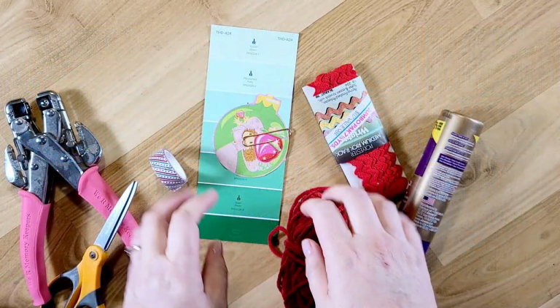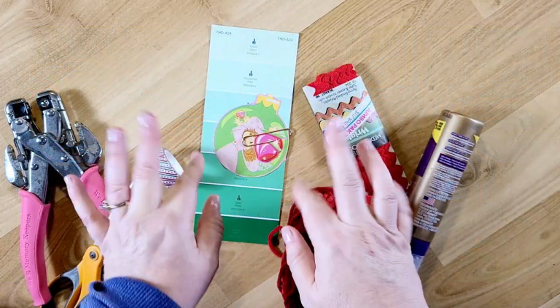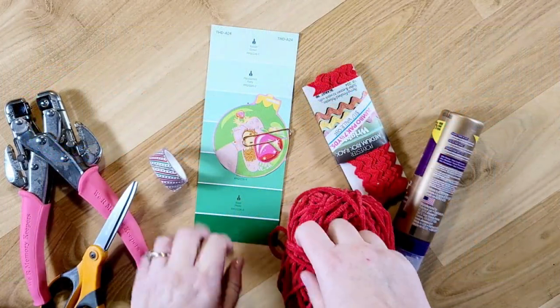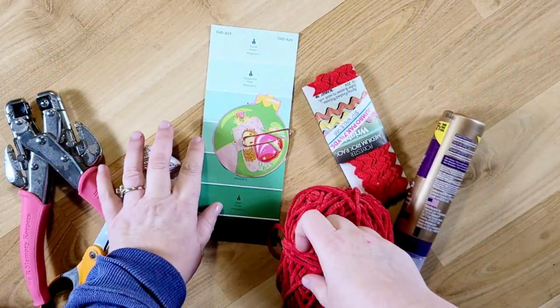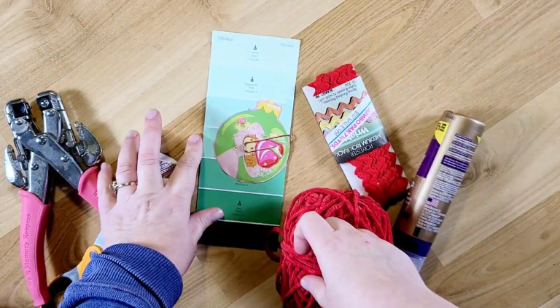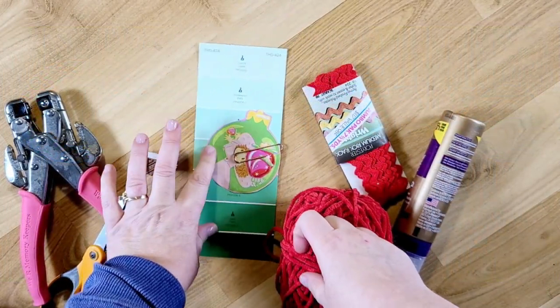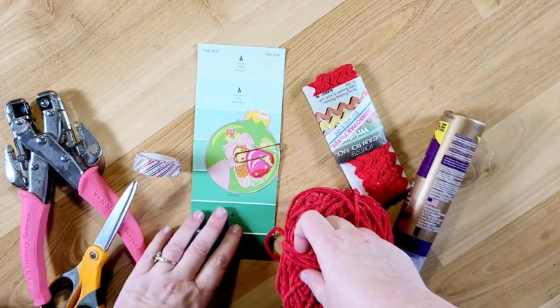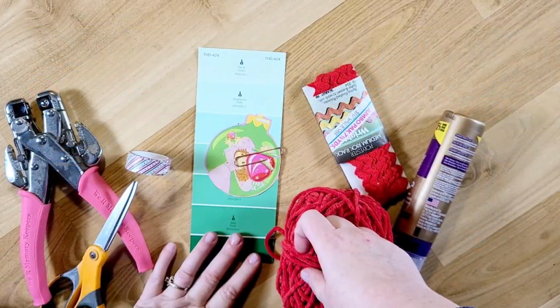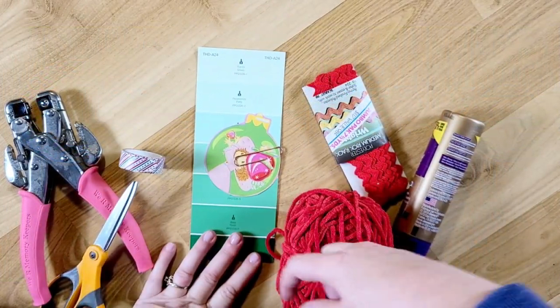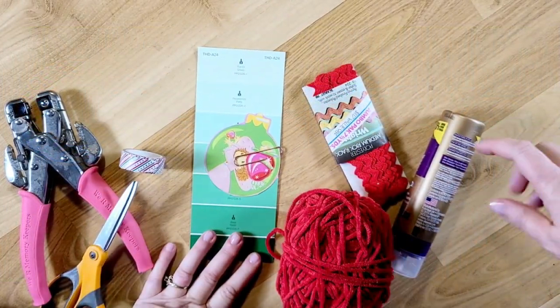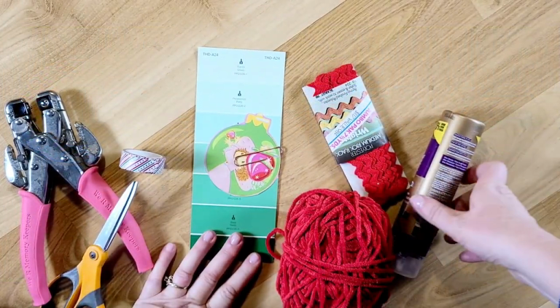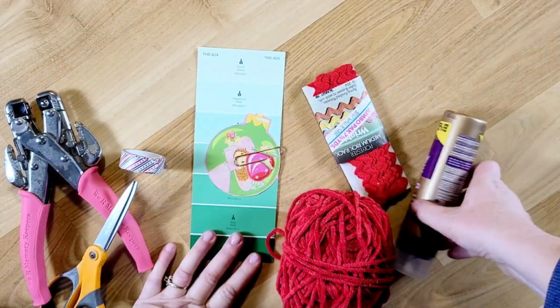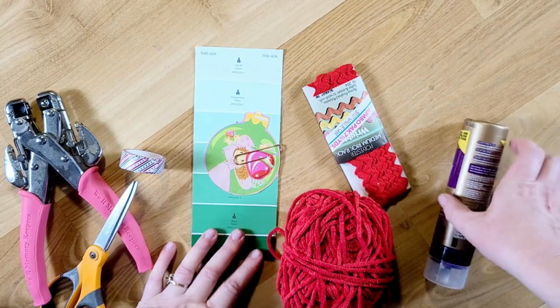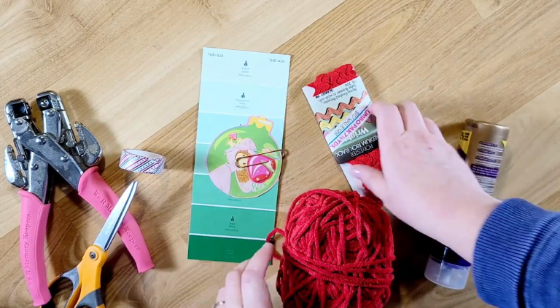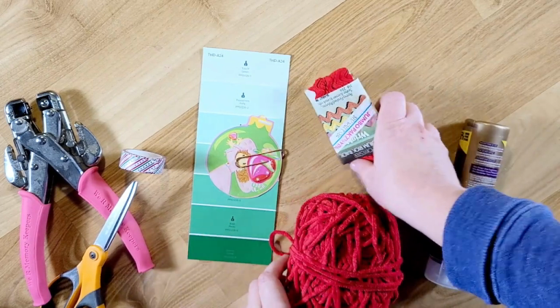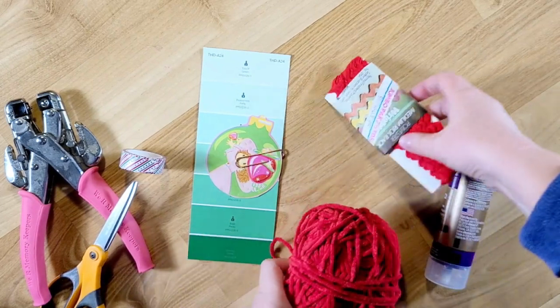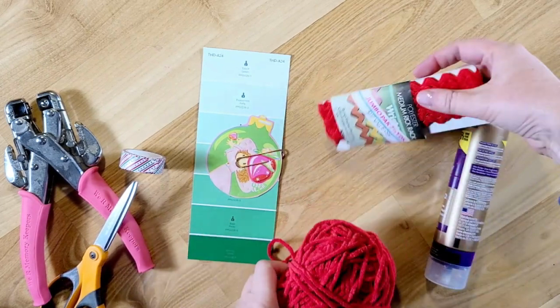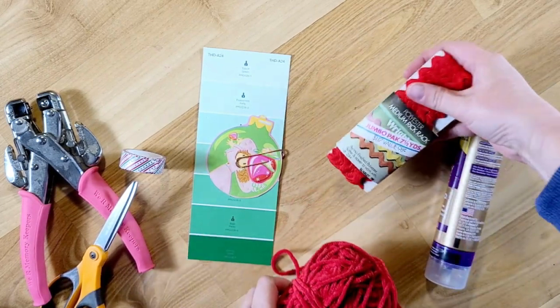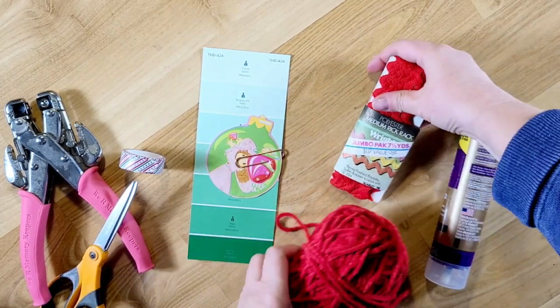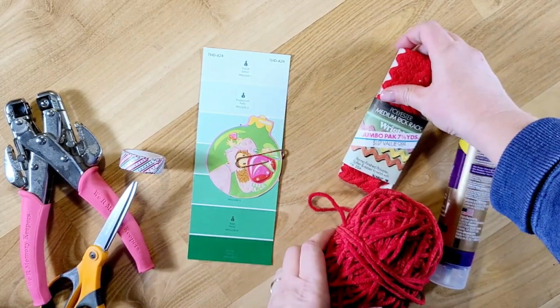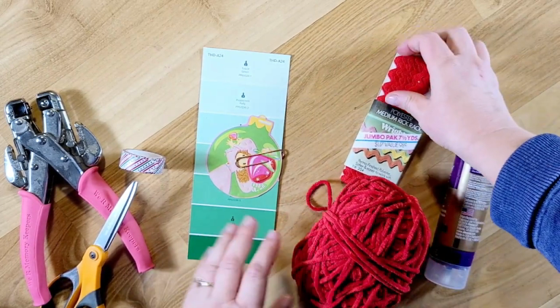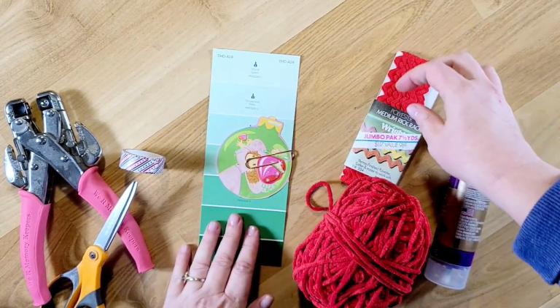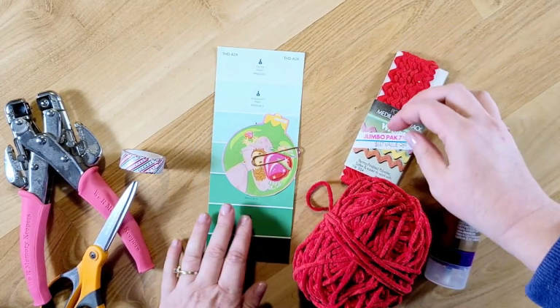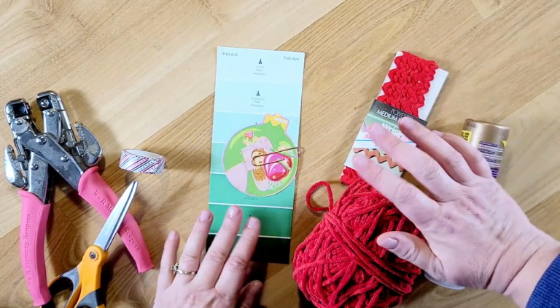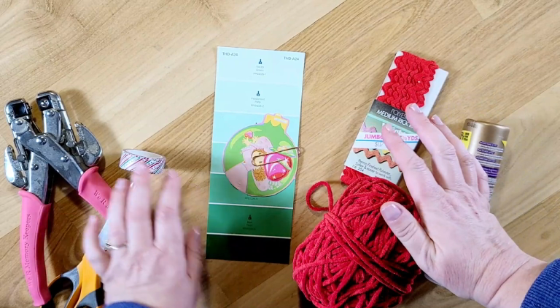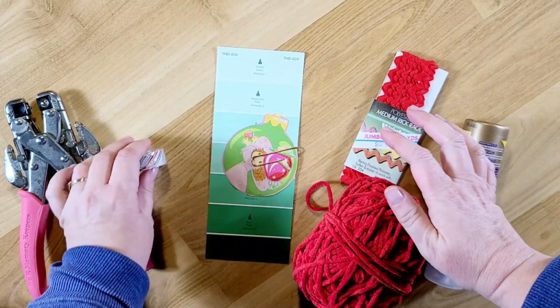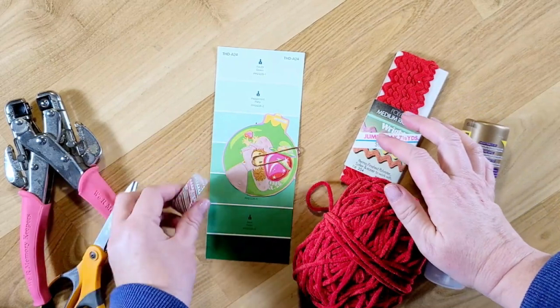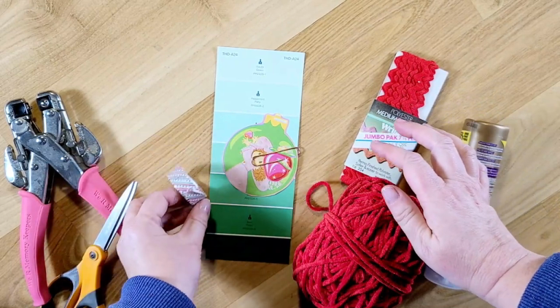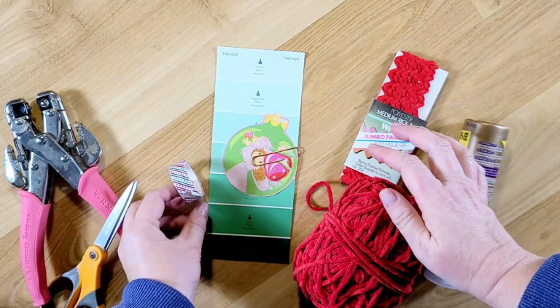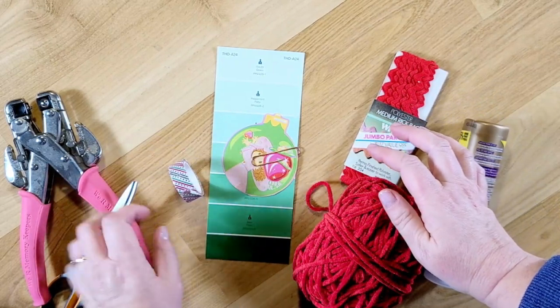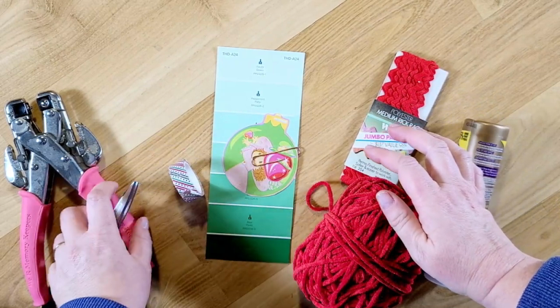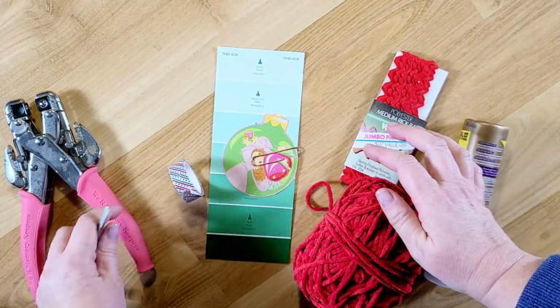Hi guys, welcome back to my channel. This is Kim with Creative Crafticality, and today I am going to be doing a little crafting. I'm working in my Christmas strawberry shortcake junk journals that I'll have in my Etsy shop soon.